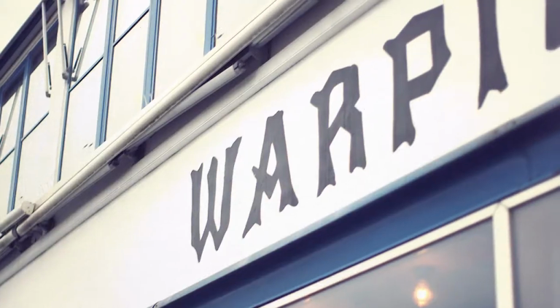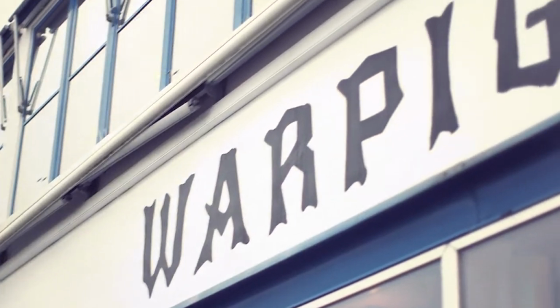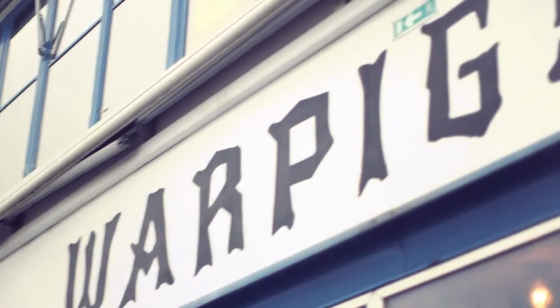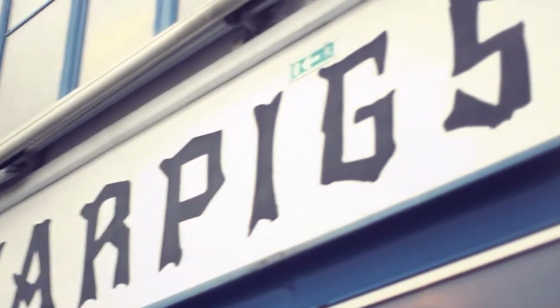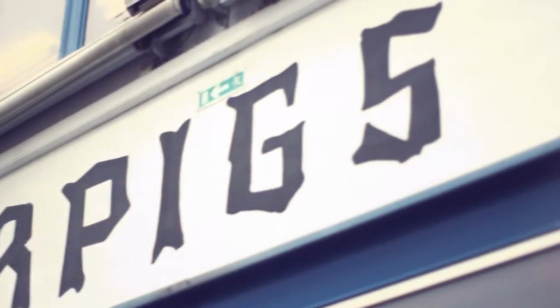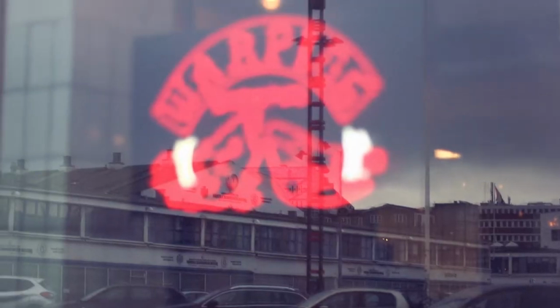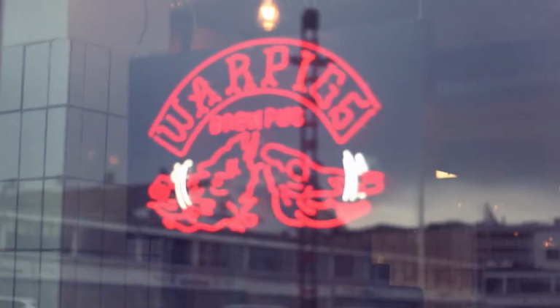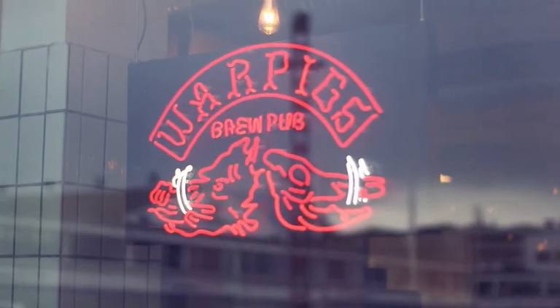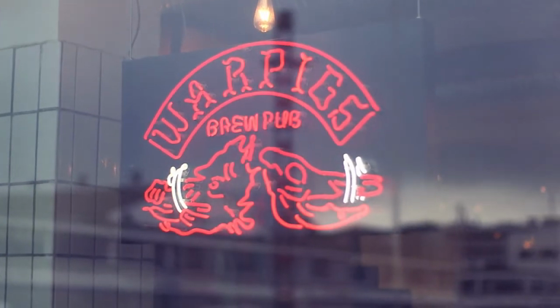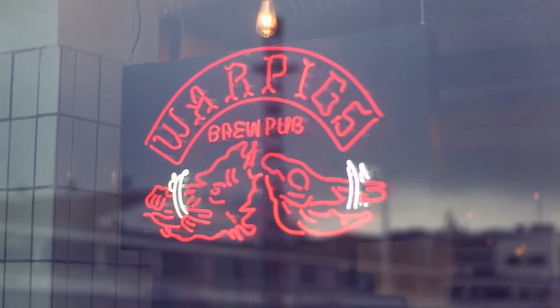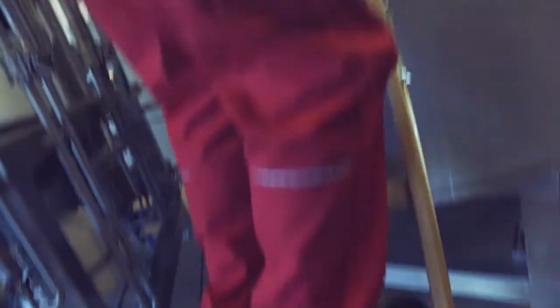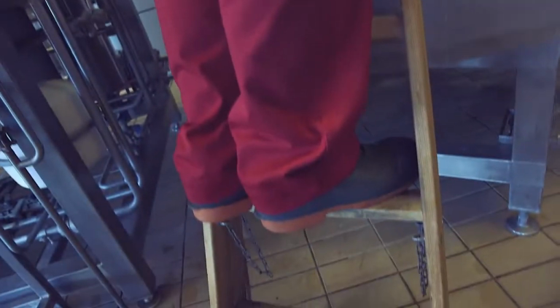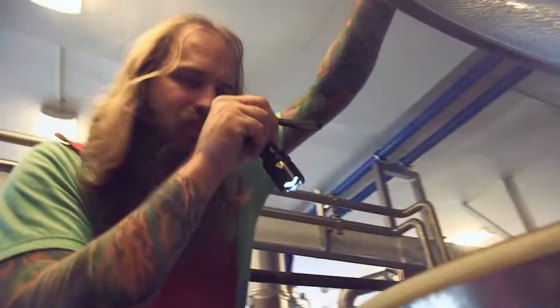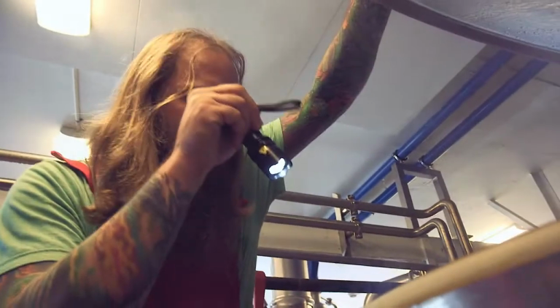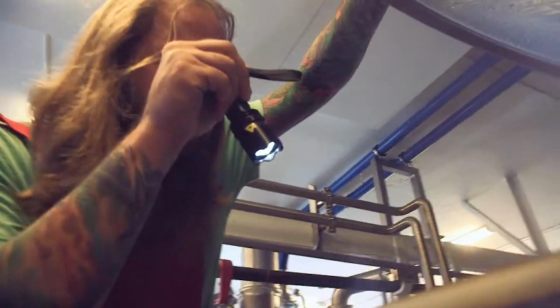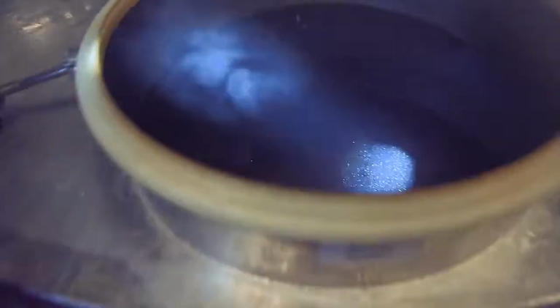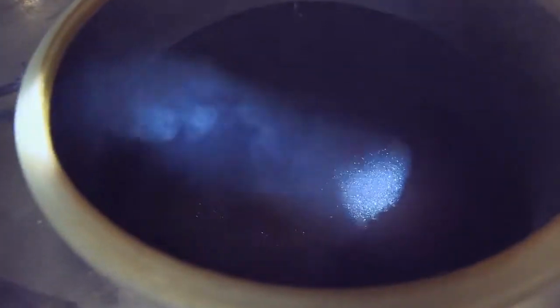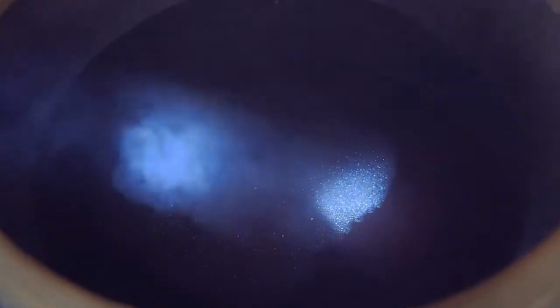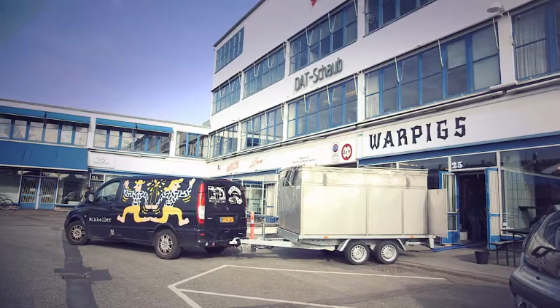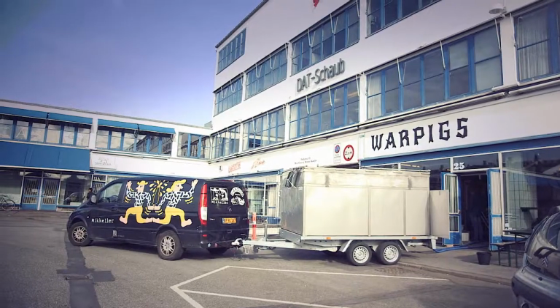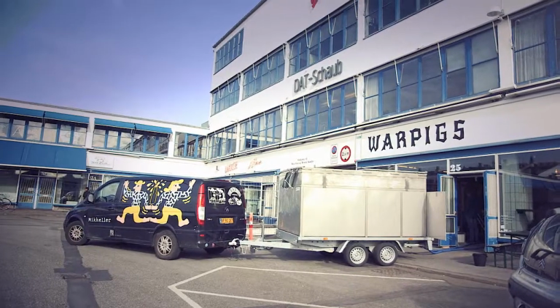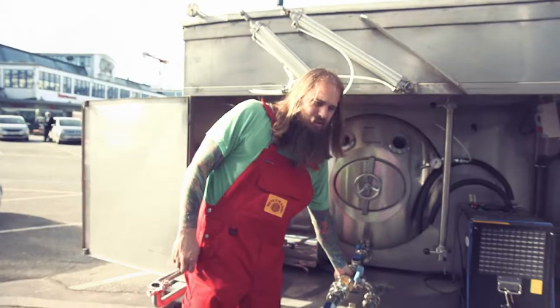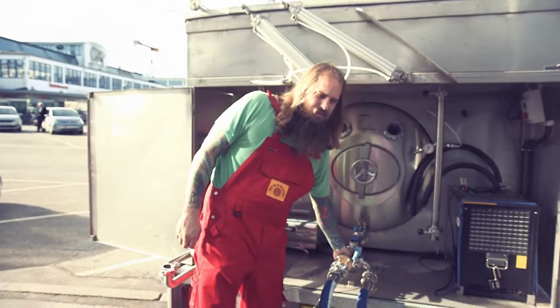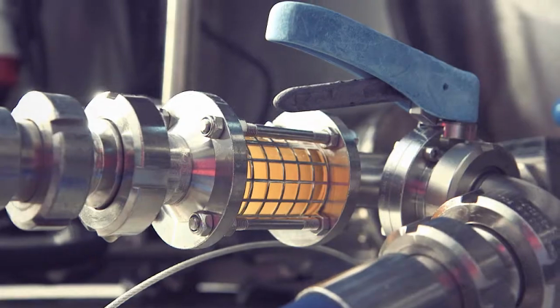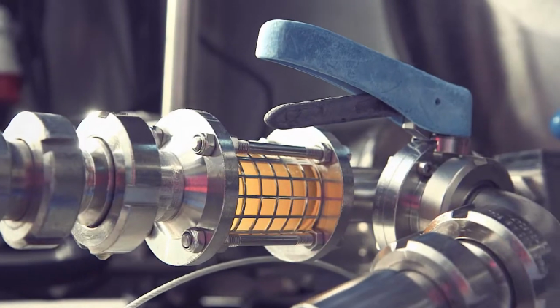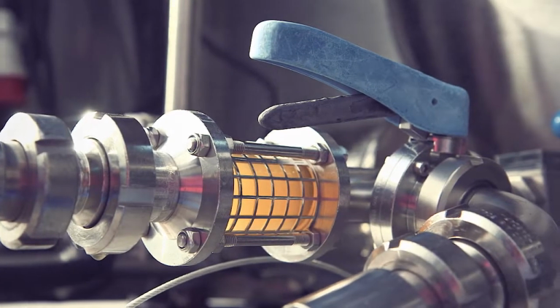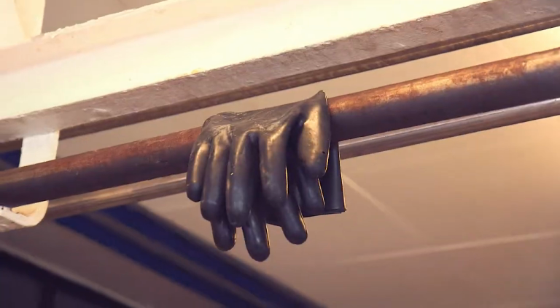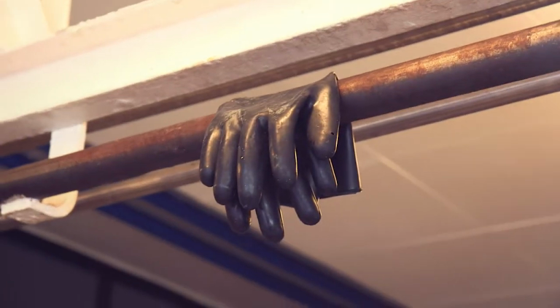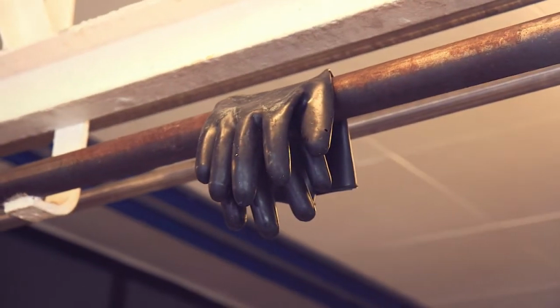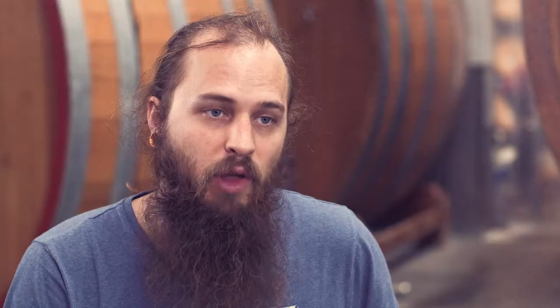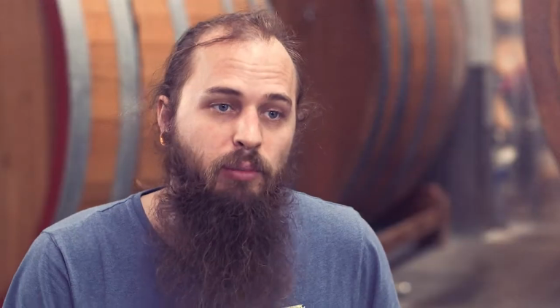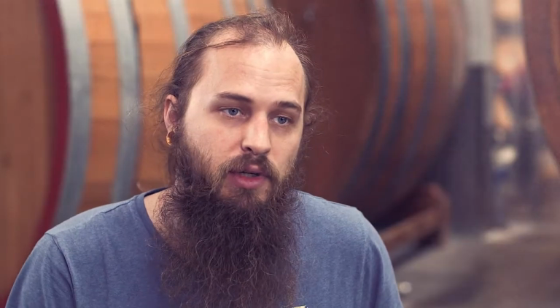All the beer that we brew here will be brewed at Warpigs Brew Pub. I'll go to Warpigs and I will brew, and then we have a transfer tank that I bring it here with the unfermented beer.